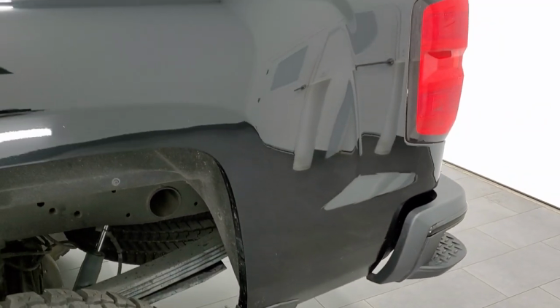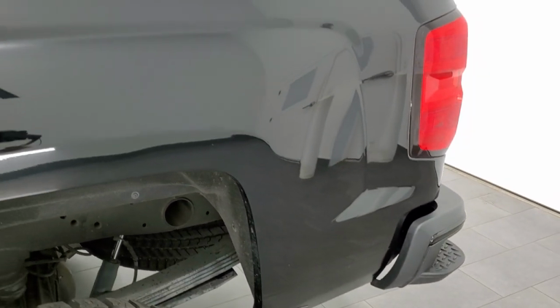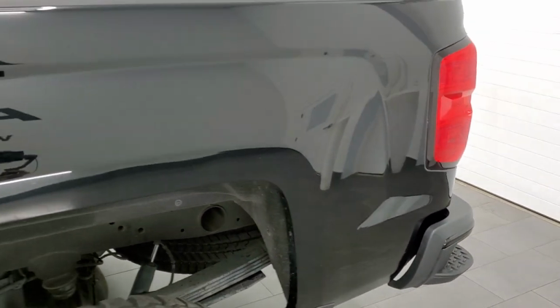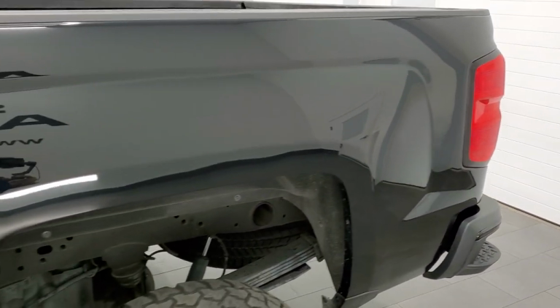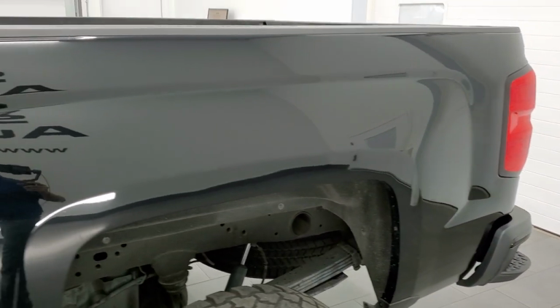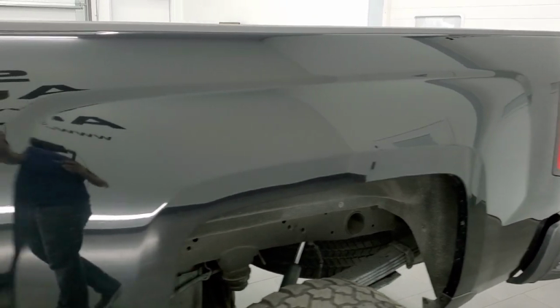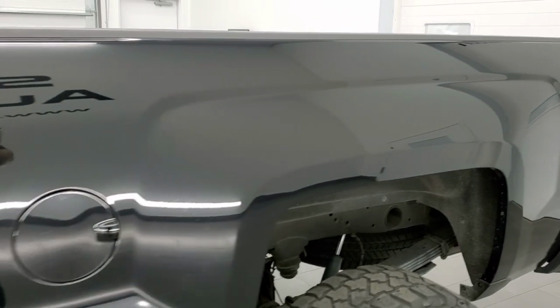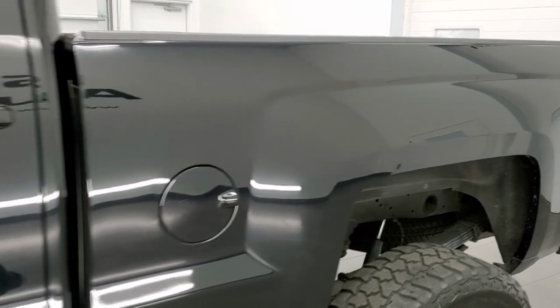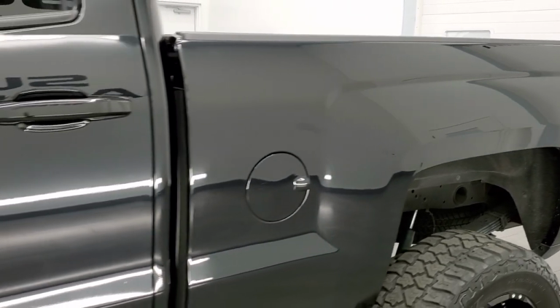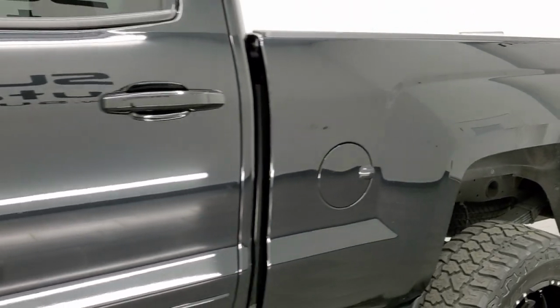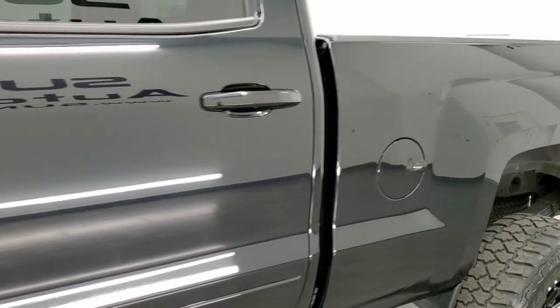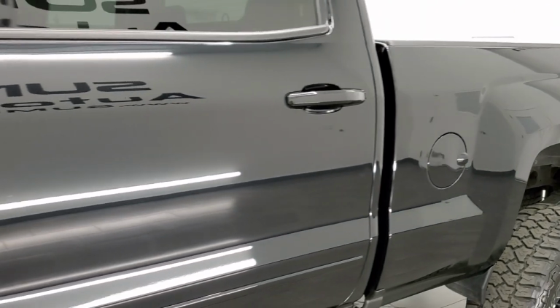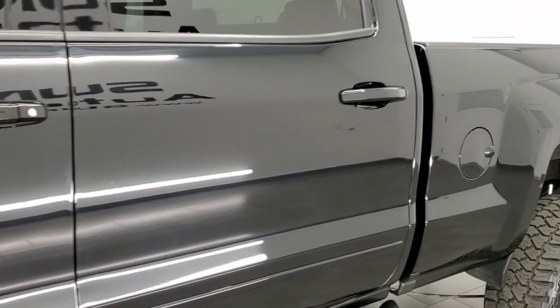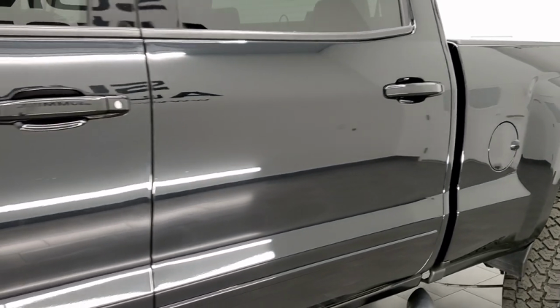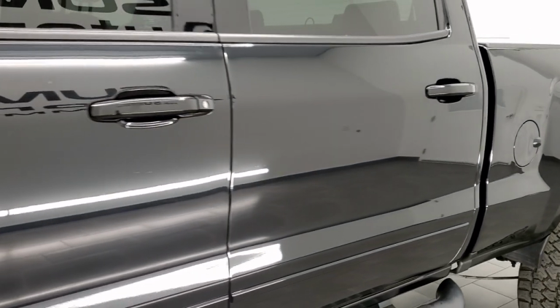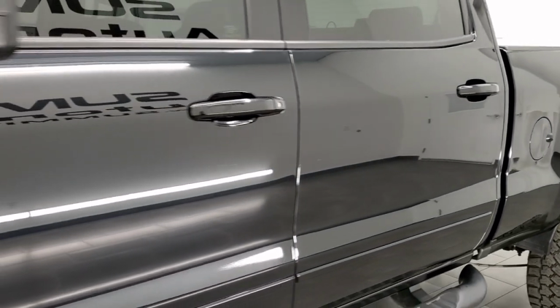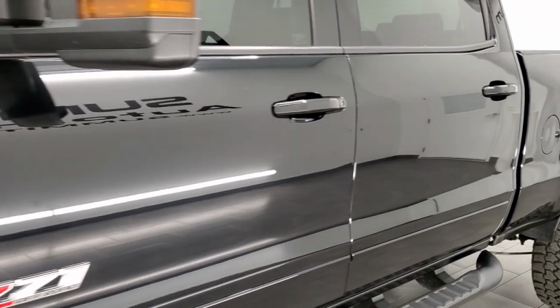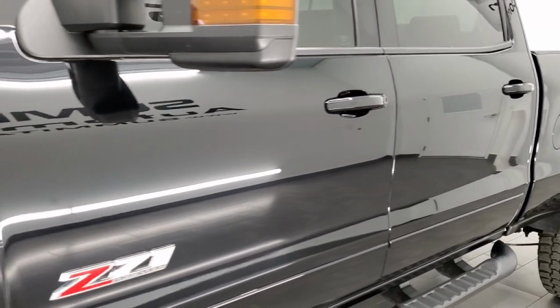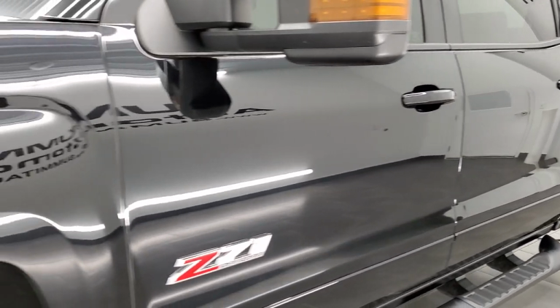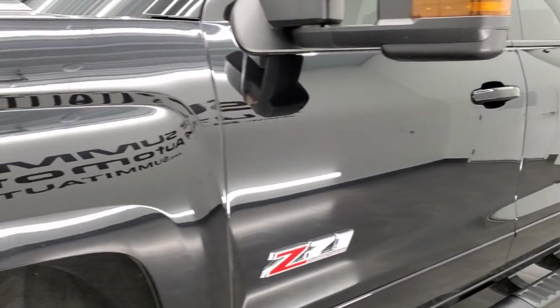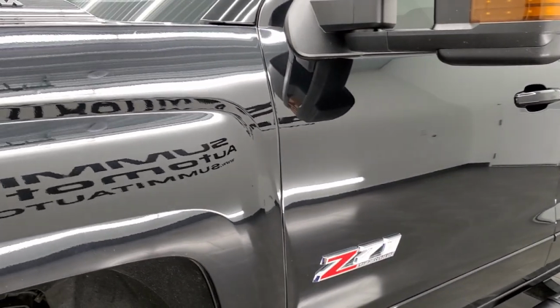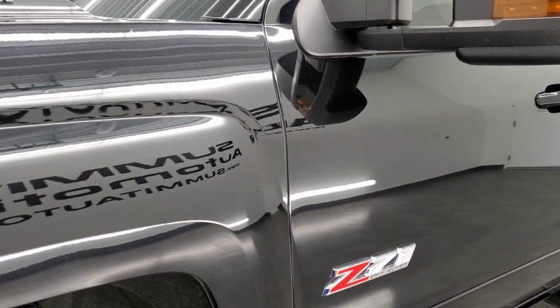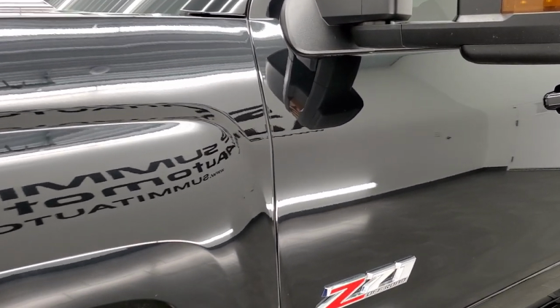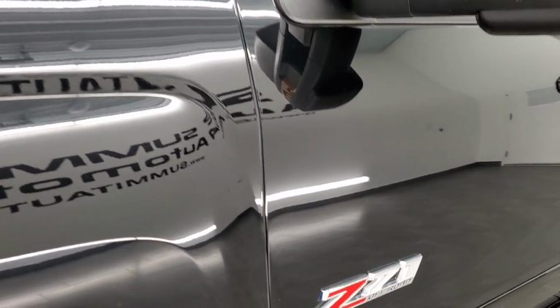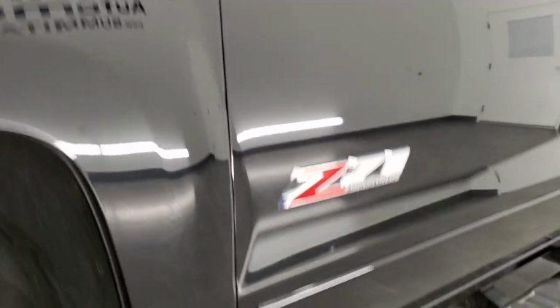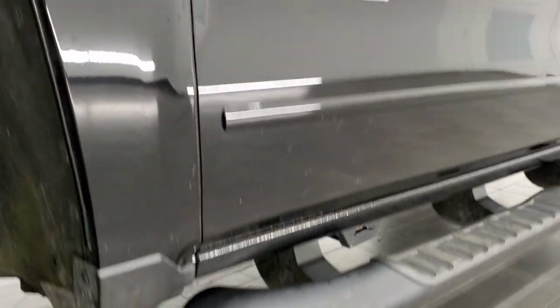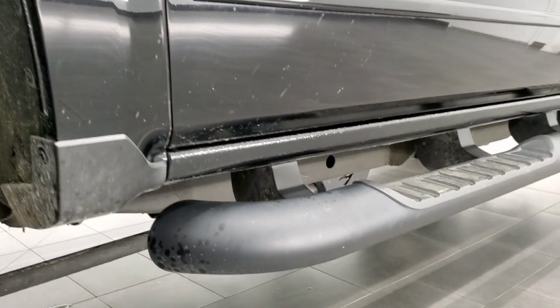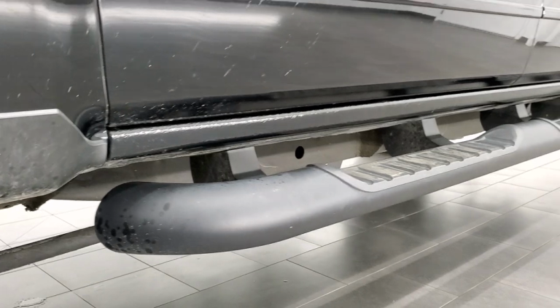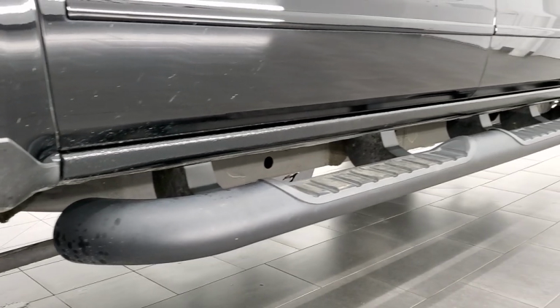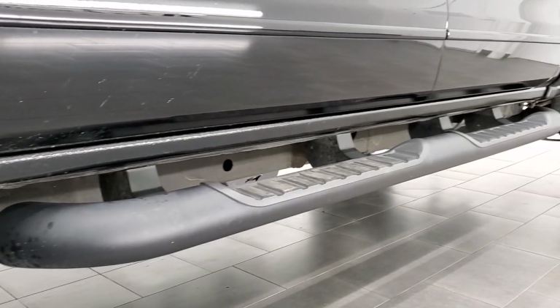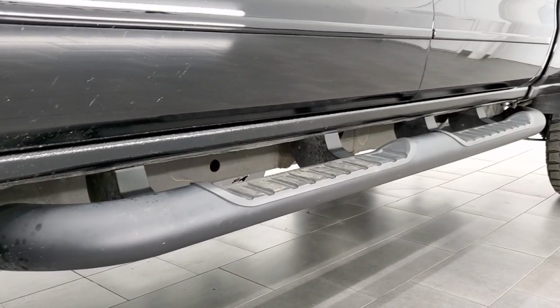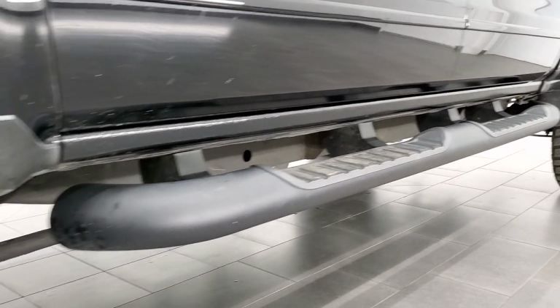If you like the video and want to subscribe to our YouTube channel, in the upper right hand part of the screen is a subscribe button — click that and then click the bell notifications and you'll get updates on the videos we do each and every day here at Summit Automotive. It comes with the factory painted step bars.